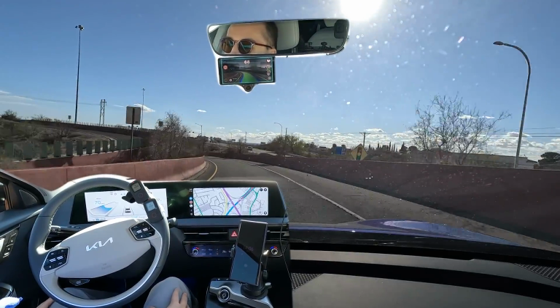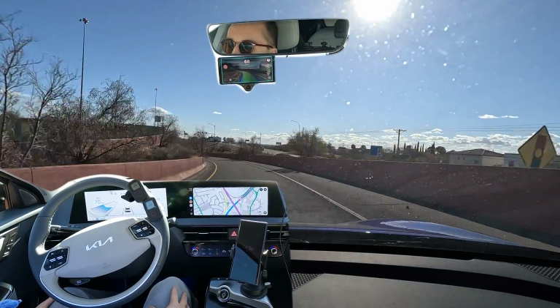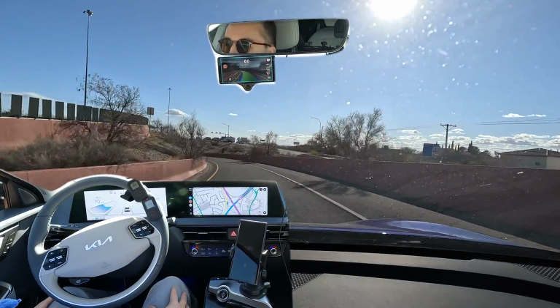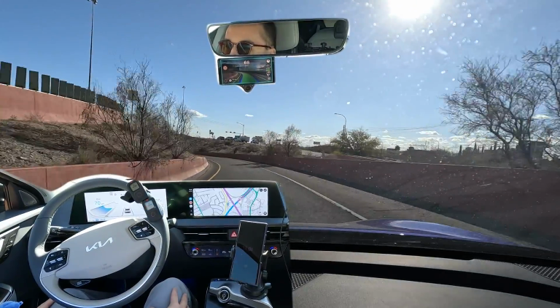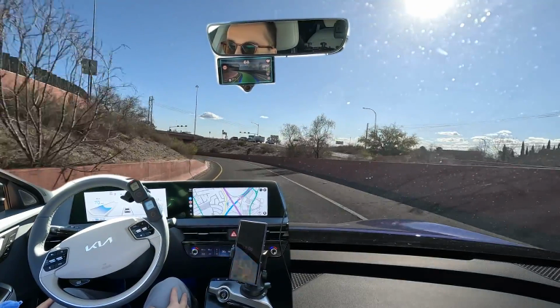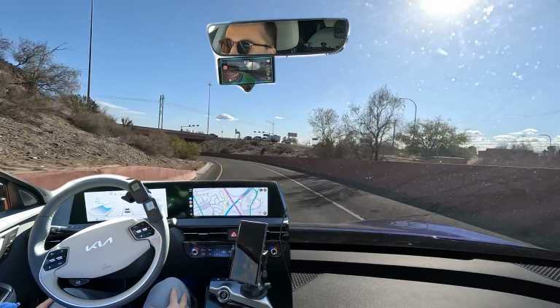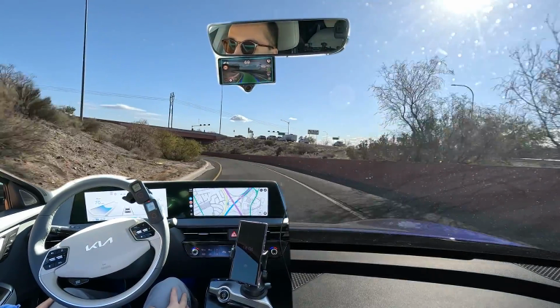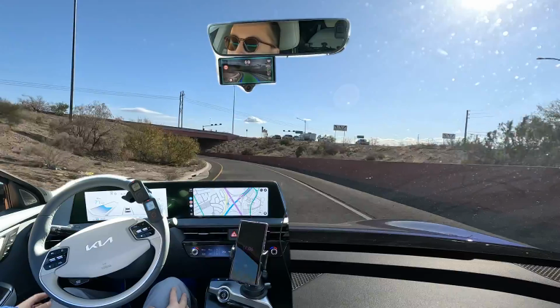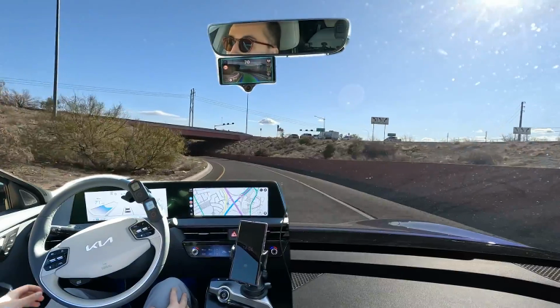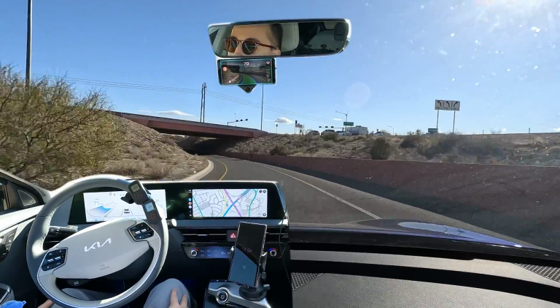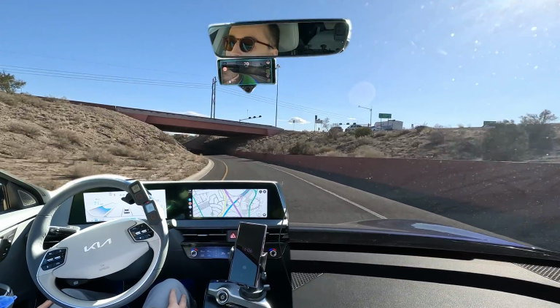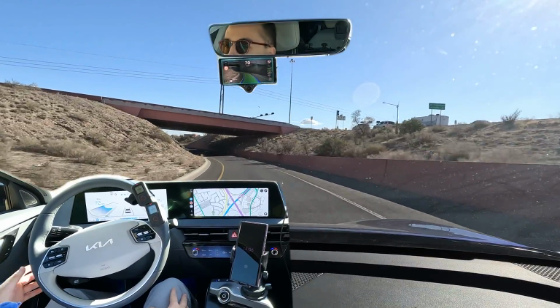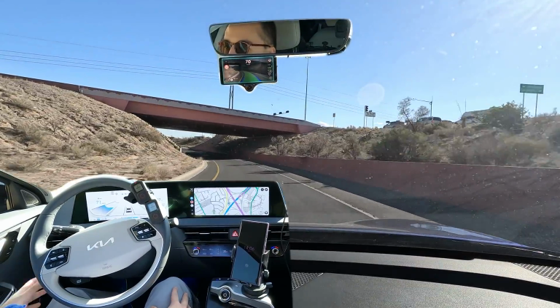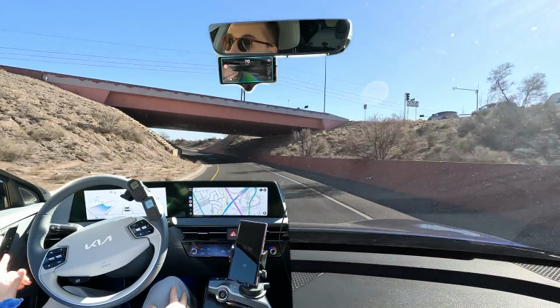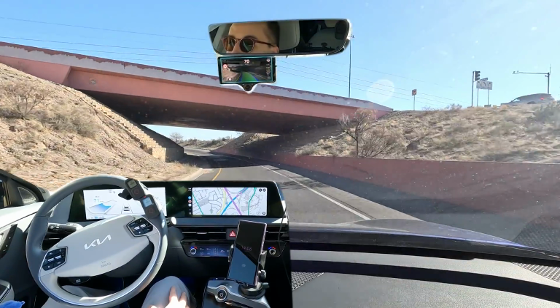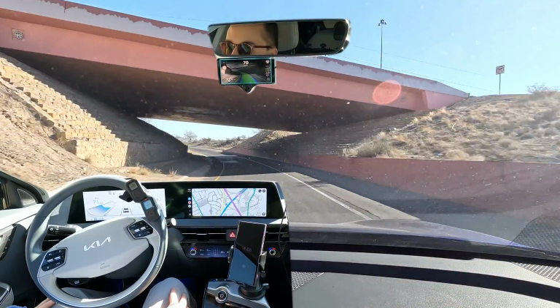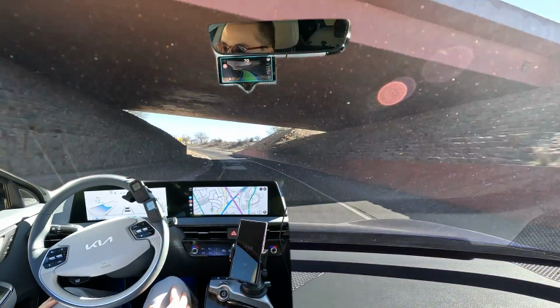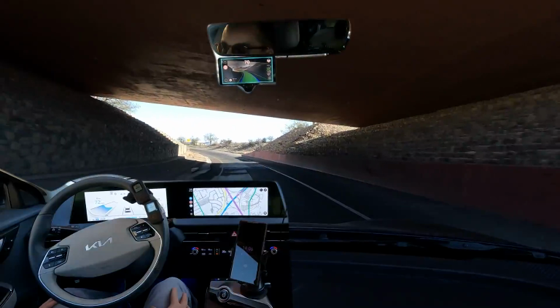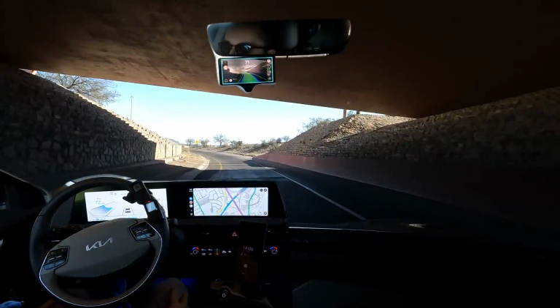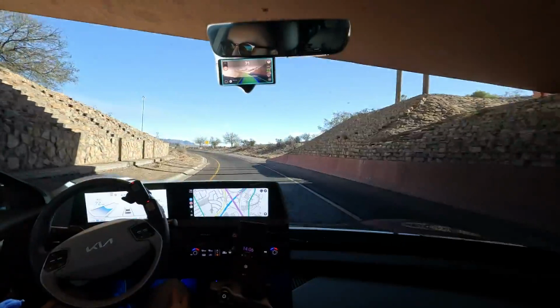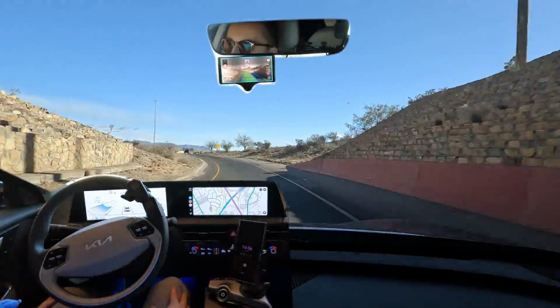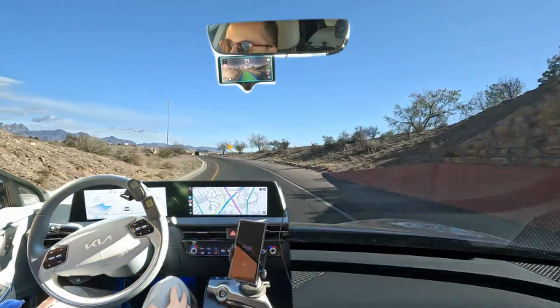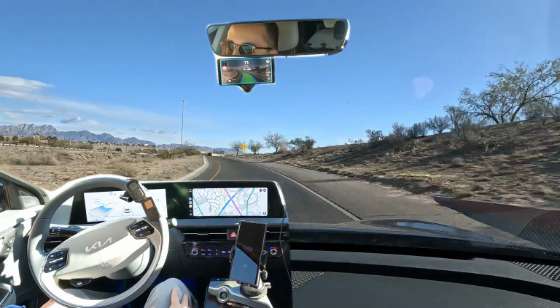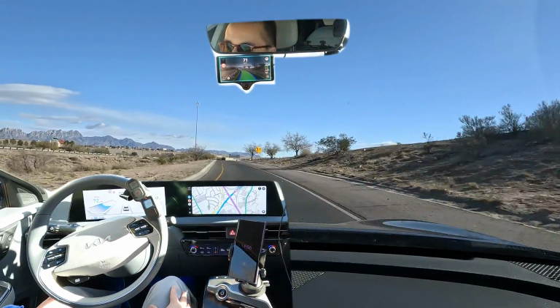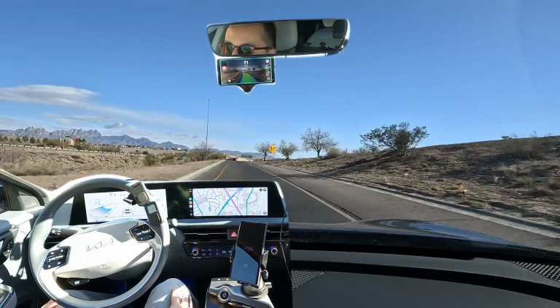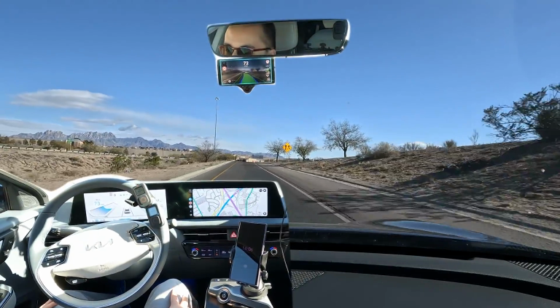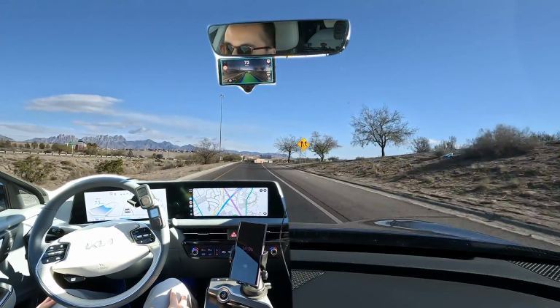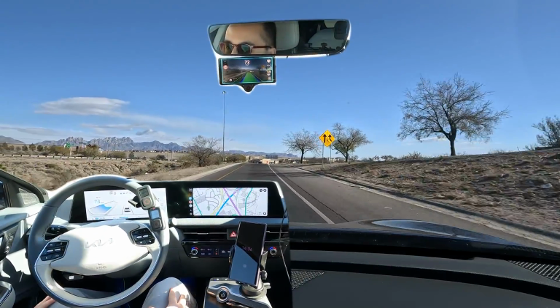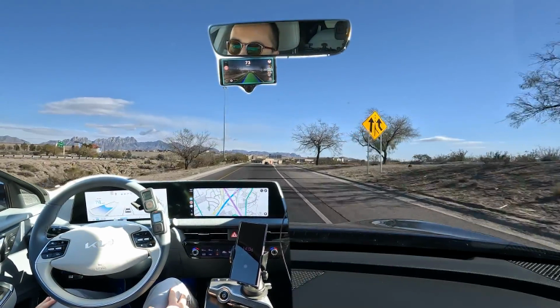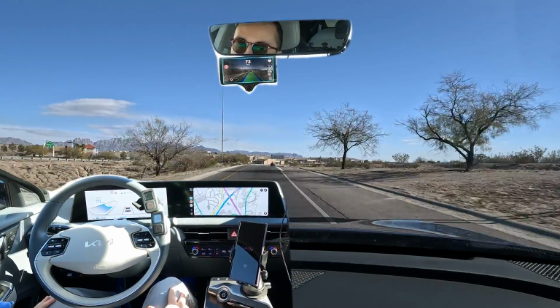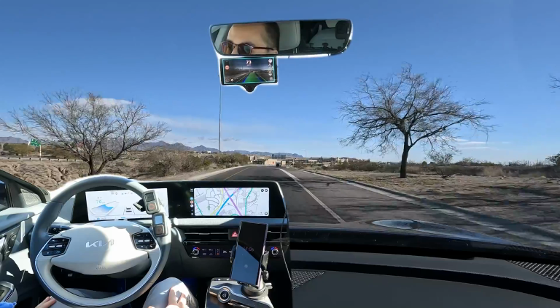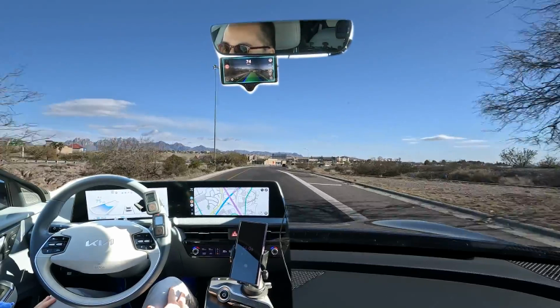You can see it's doing pretty well around the sharp turn. The stock system from Hyundai/Kia would just cancel out over the bridge before. So you can see it's handling that pretty well, and then we have another curve here before it straightens out.